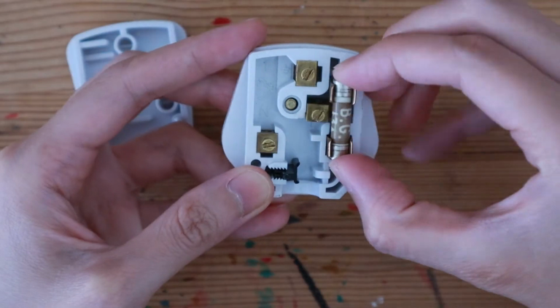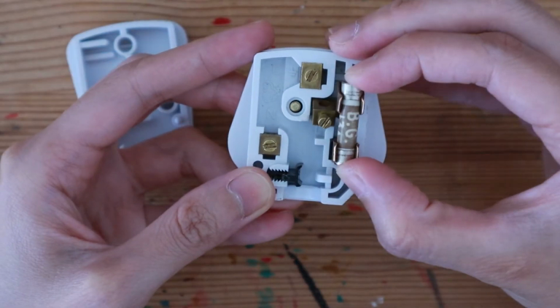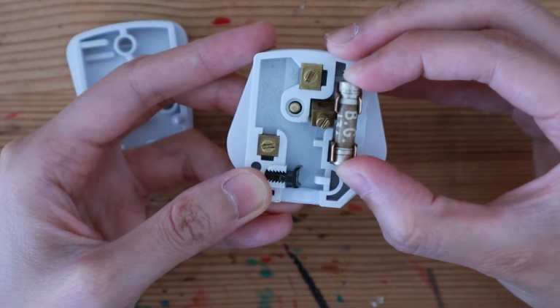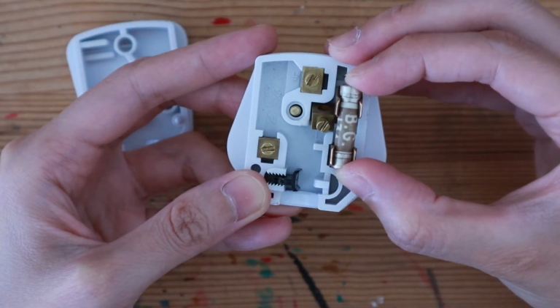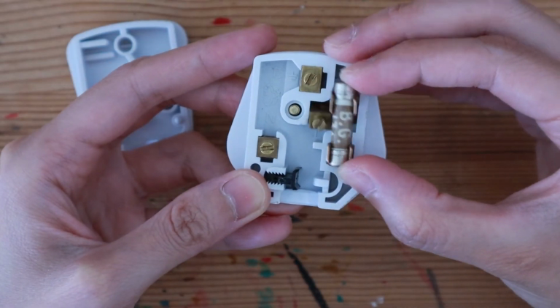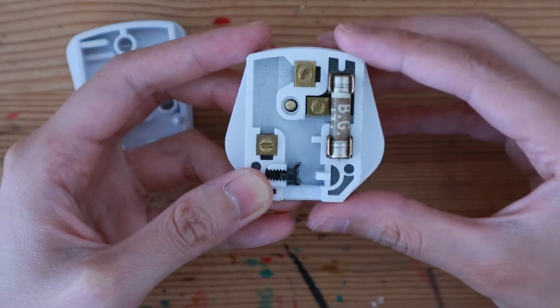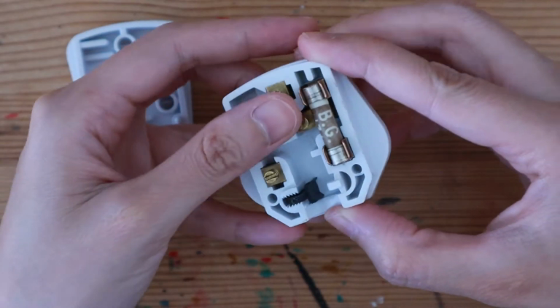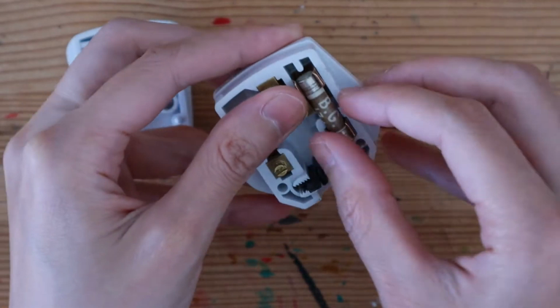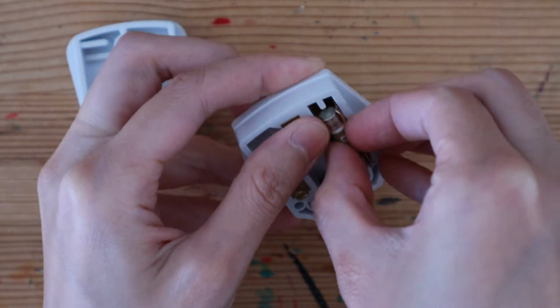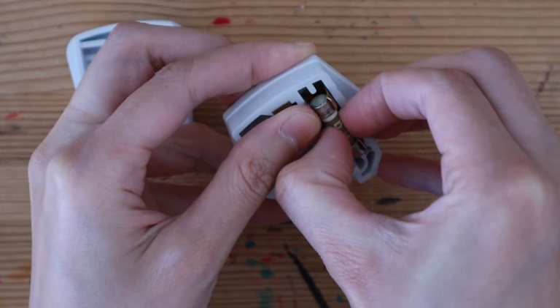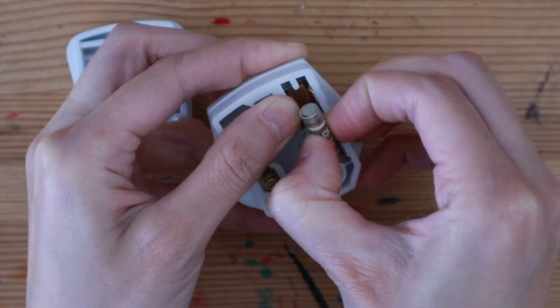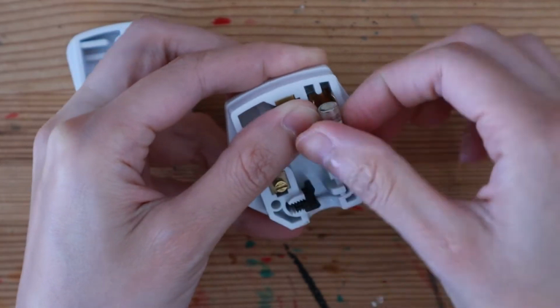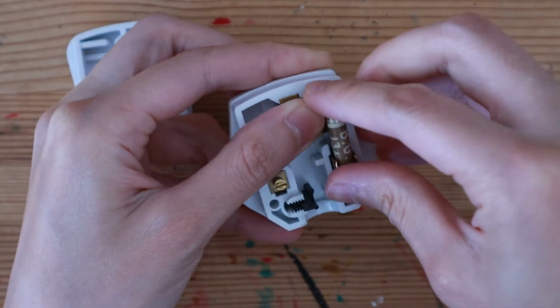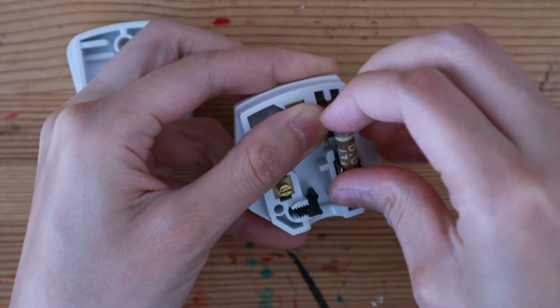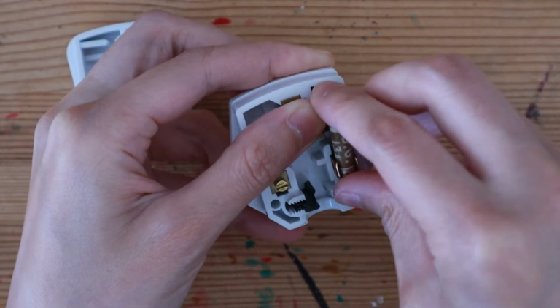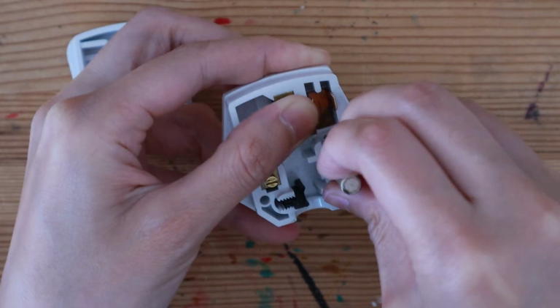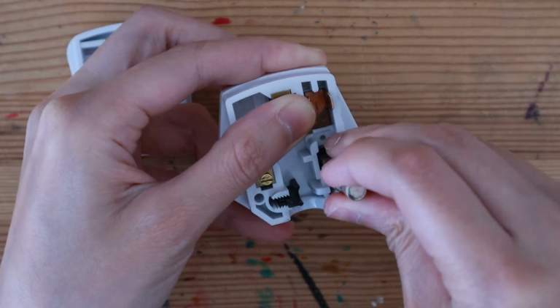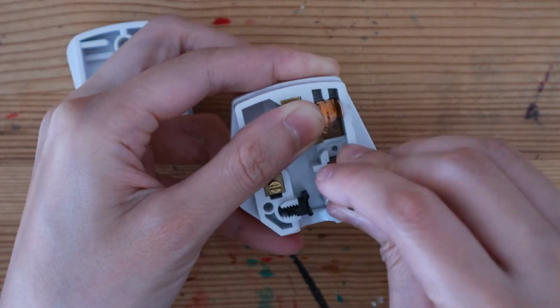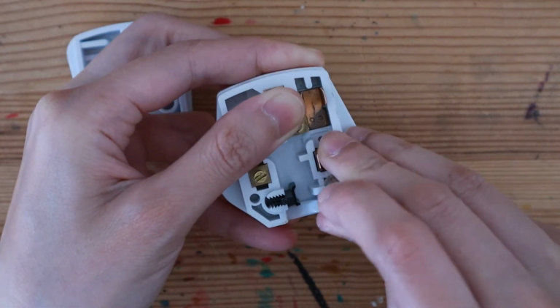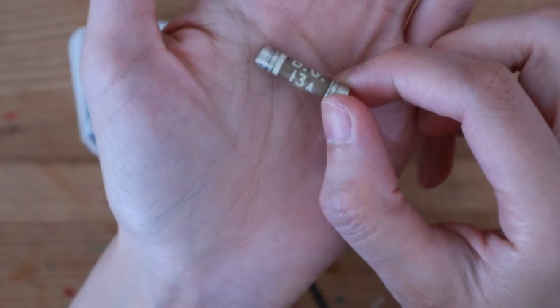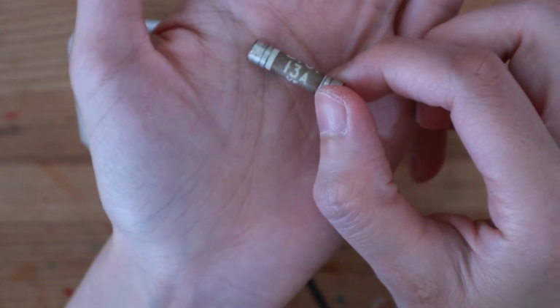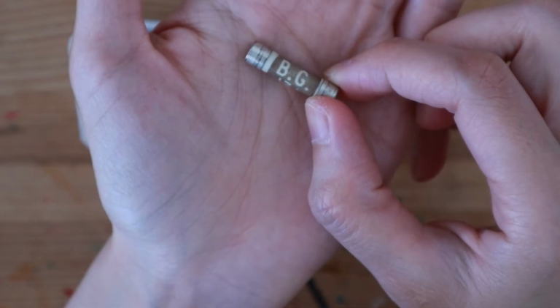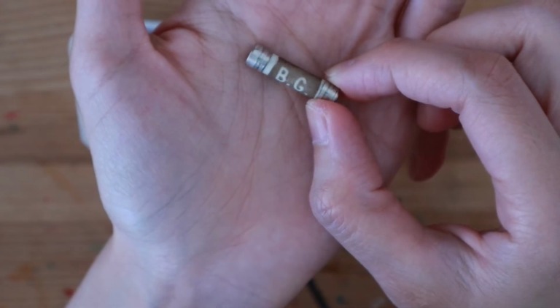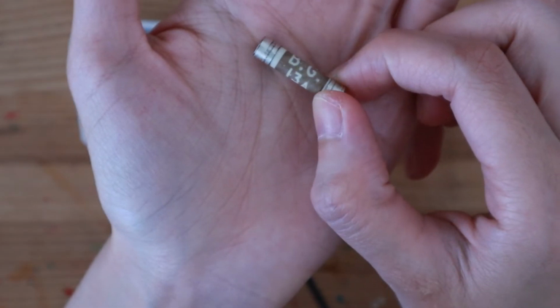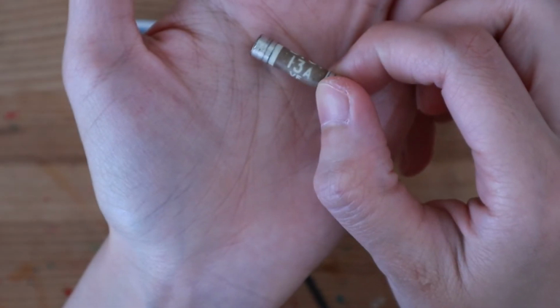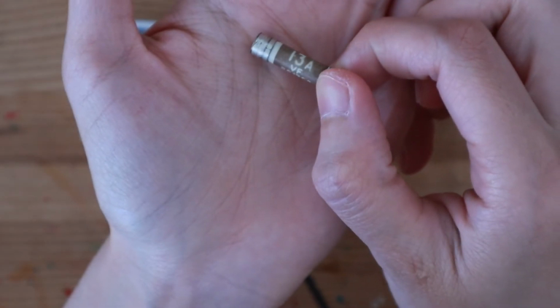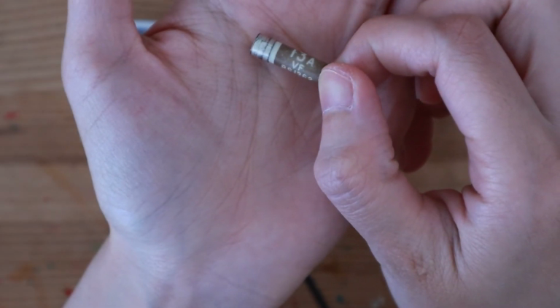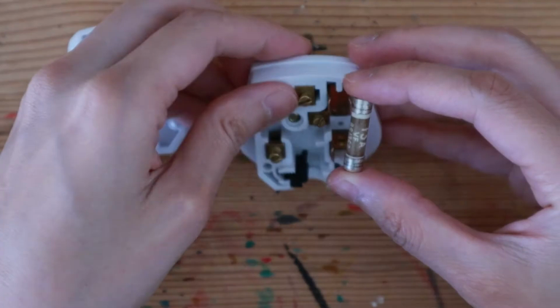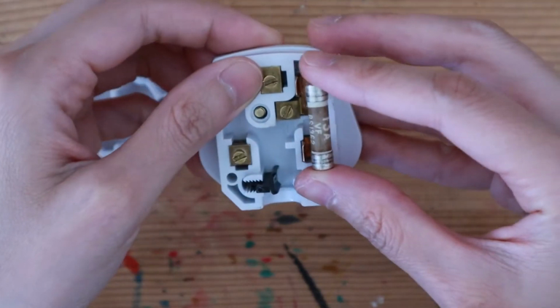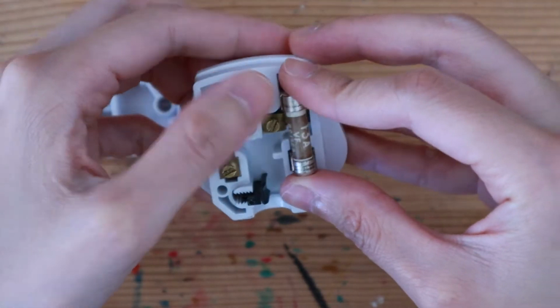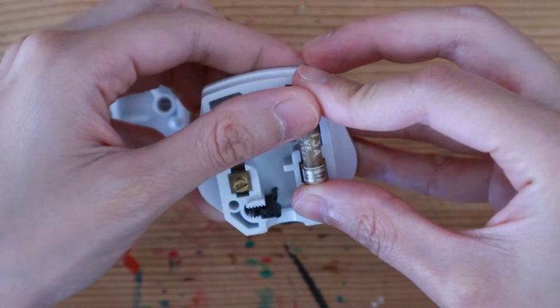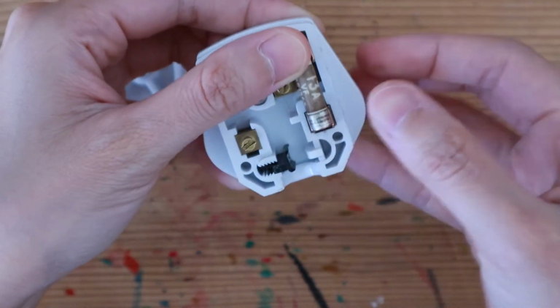Here we can see a 13 amp fuse already sitting in our plug. Fuses are dirt cheap, so if you ever find yourself with a blown fuse, one of these in the UK is just going to cost you around 20p.